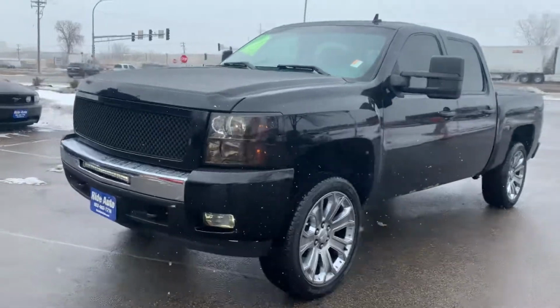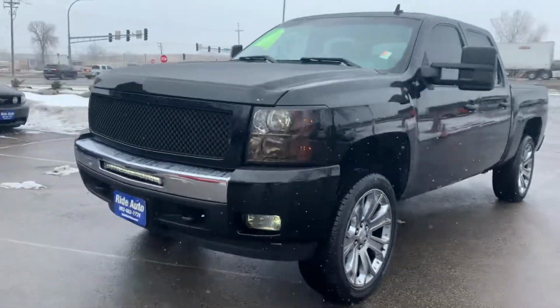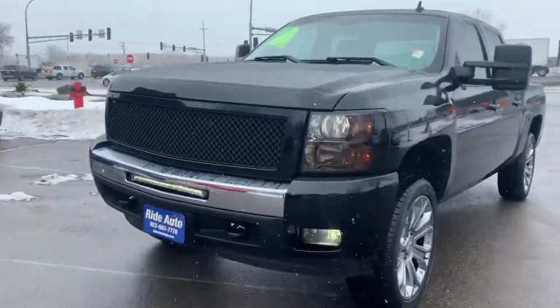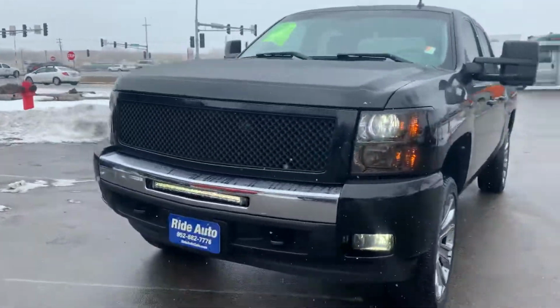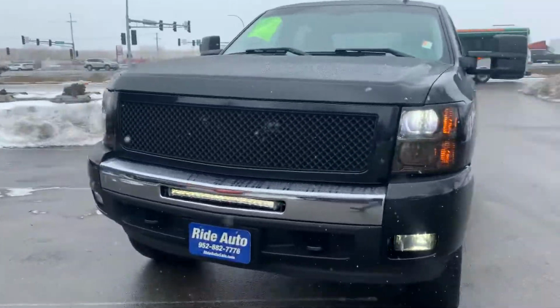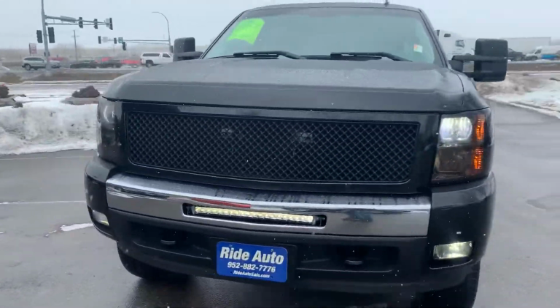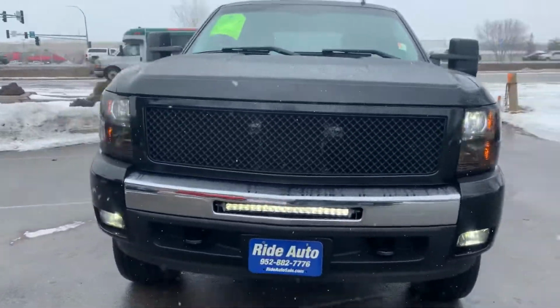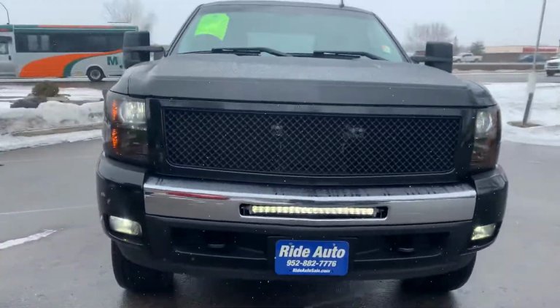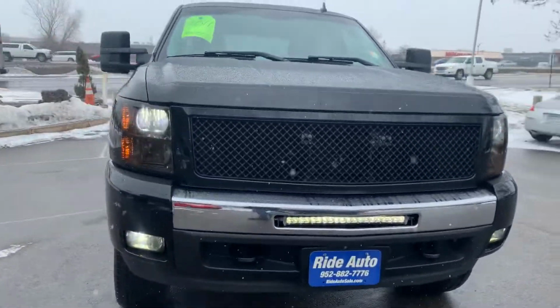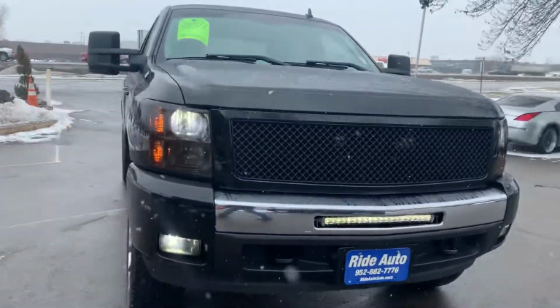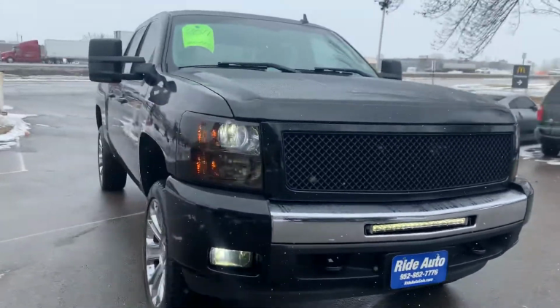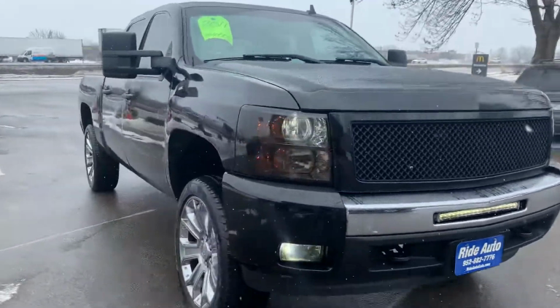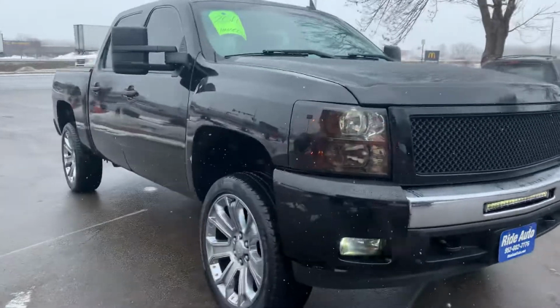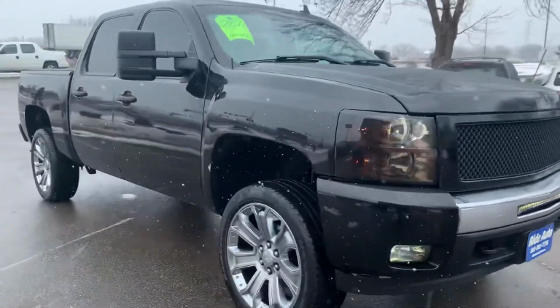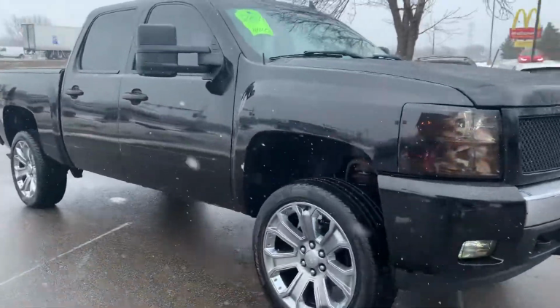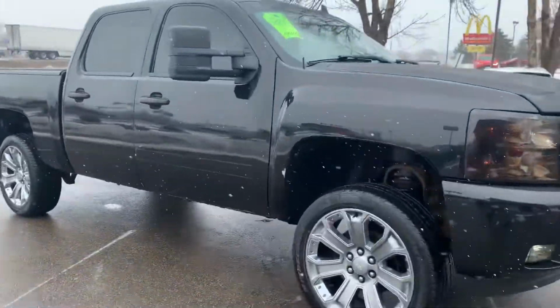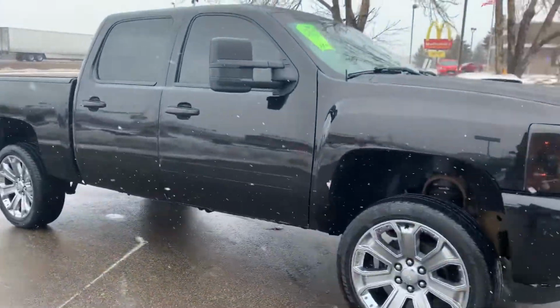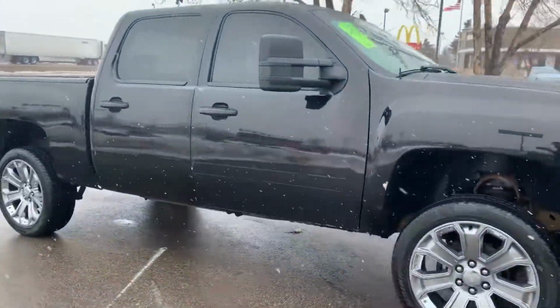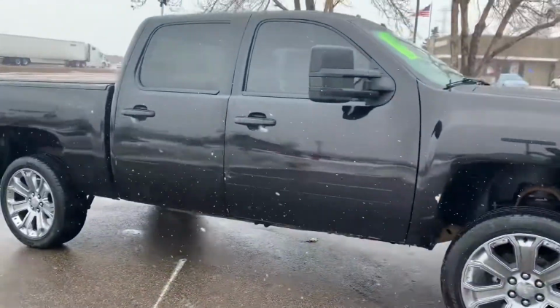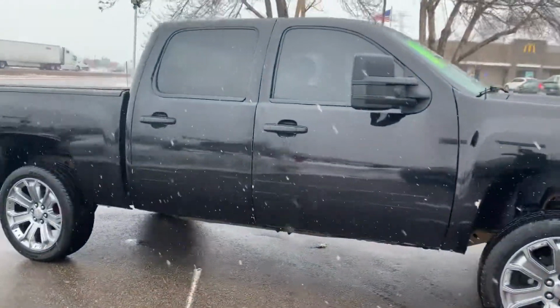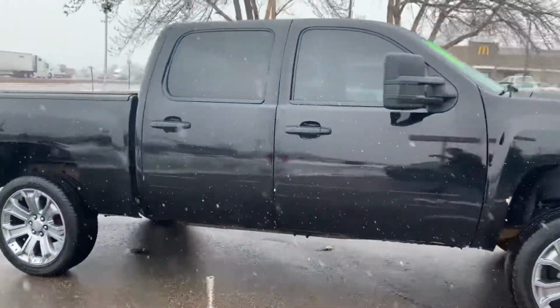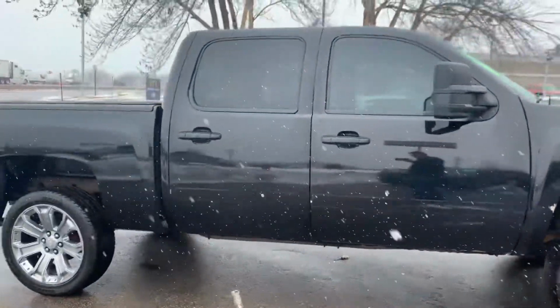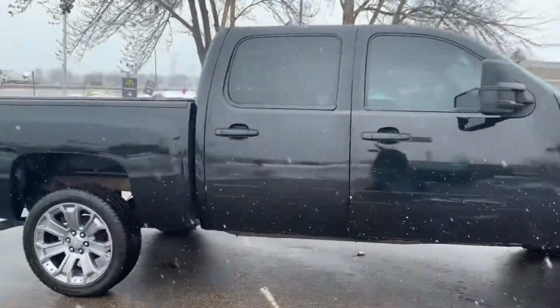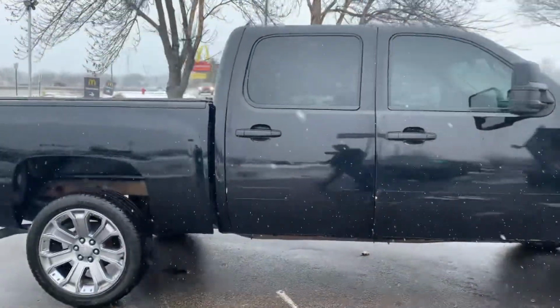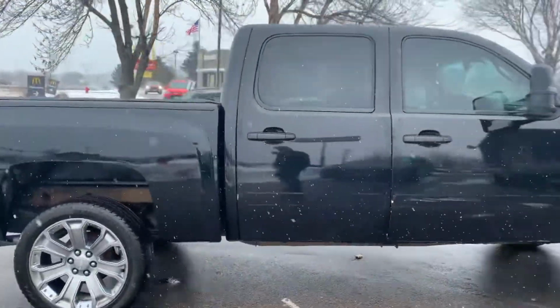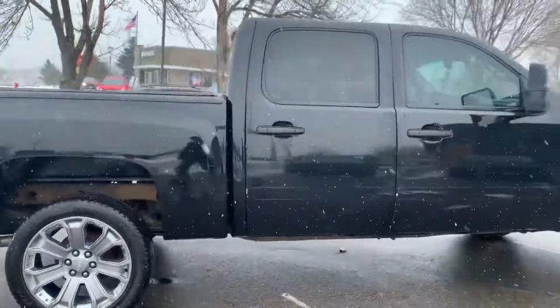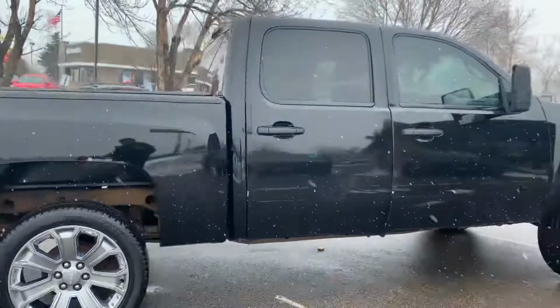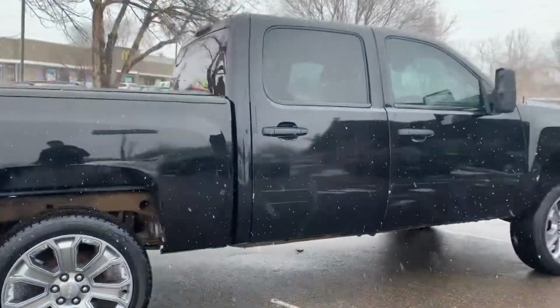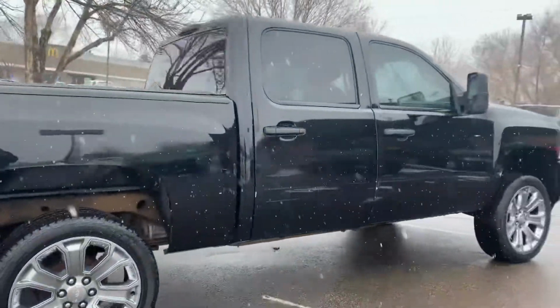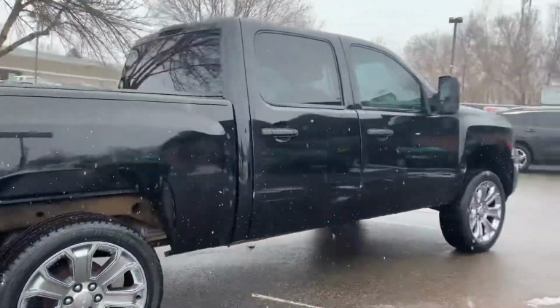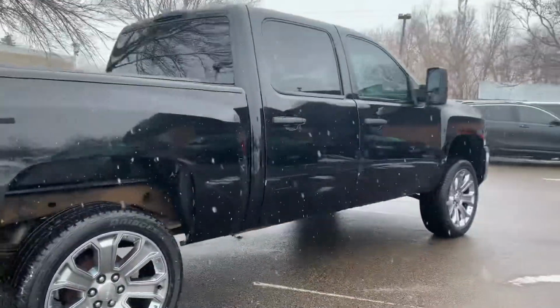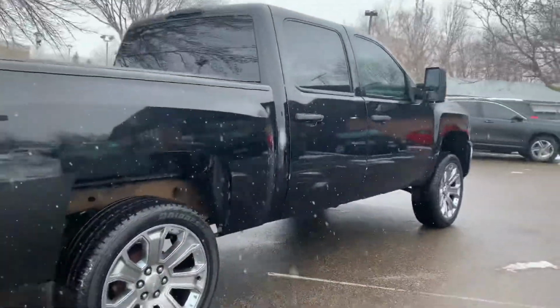Hello, welcome to Ride Auto, pleased to have you with us. Today we have this 2011 Chevy Silverado 1500 Crew Cab 4-door Short Bed 4-wheel drive with a slight body lift.